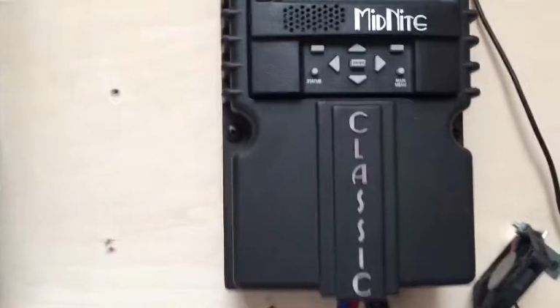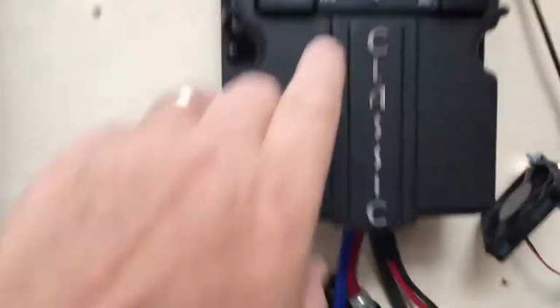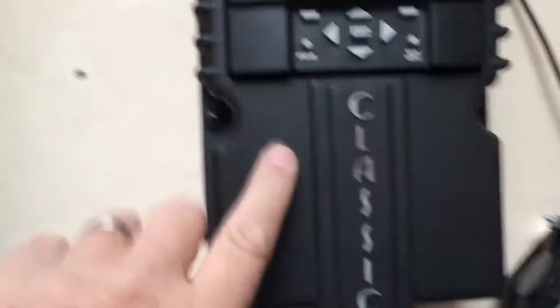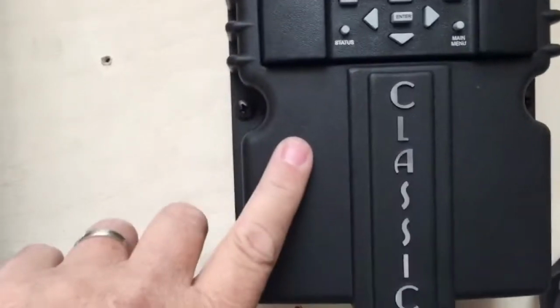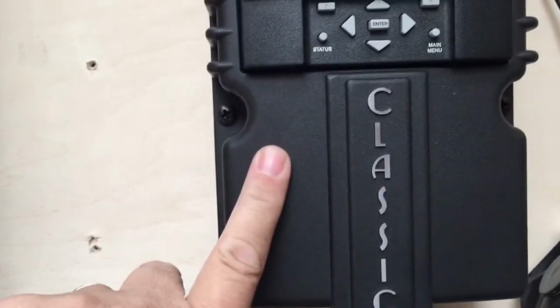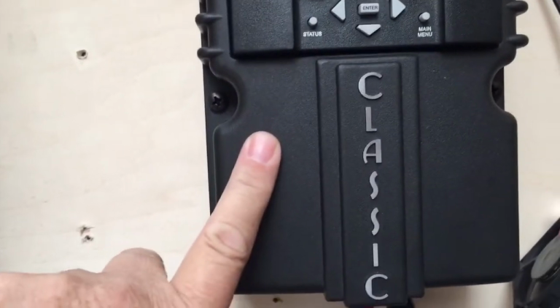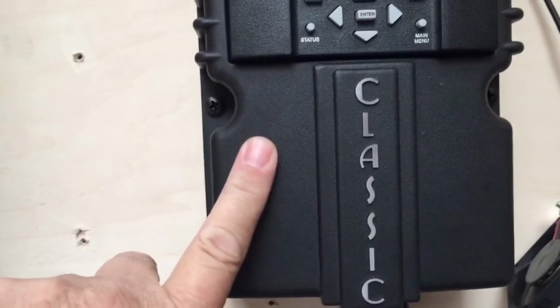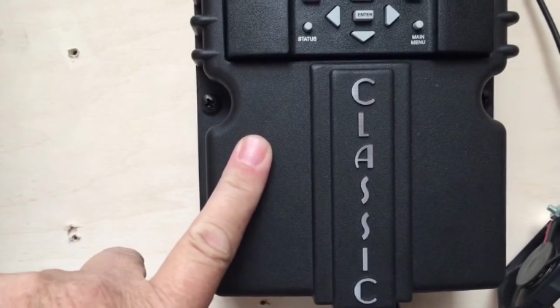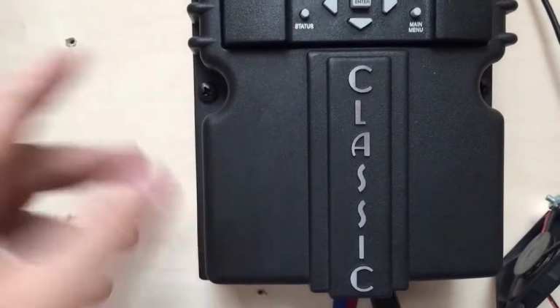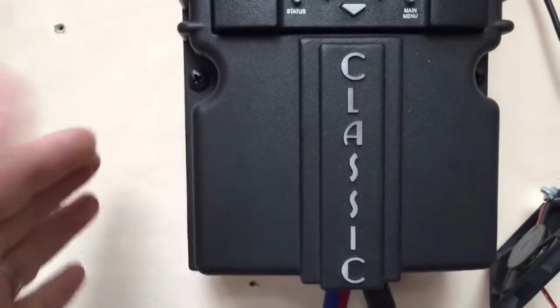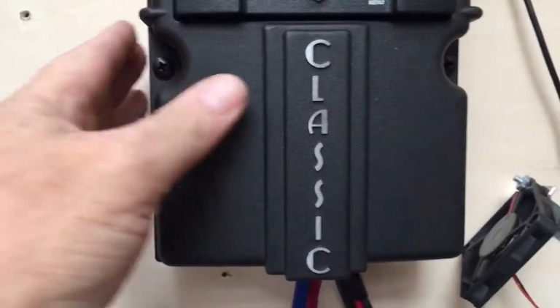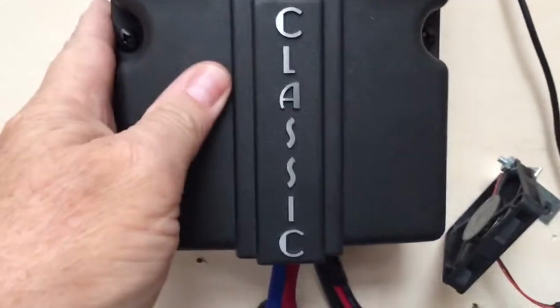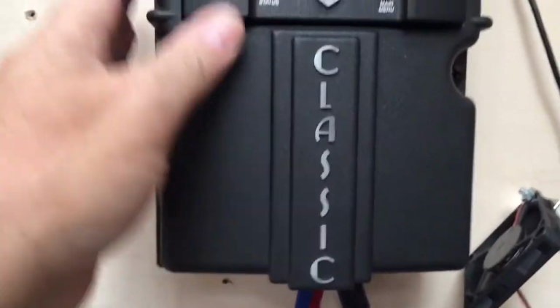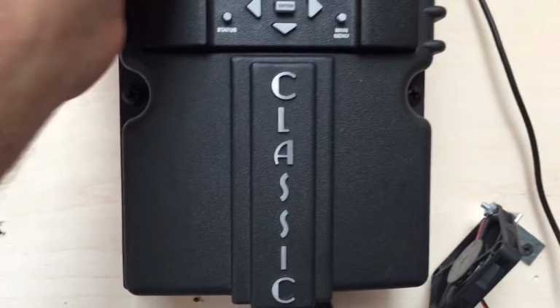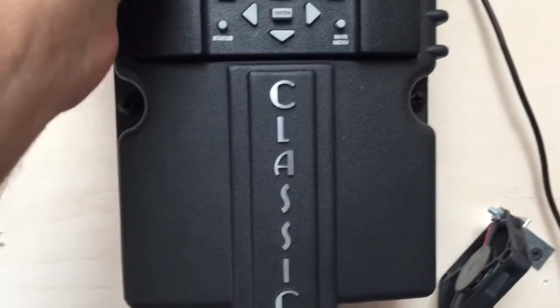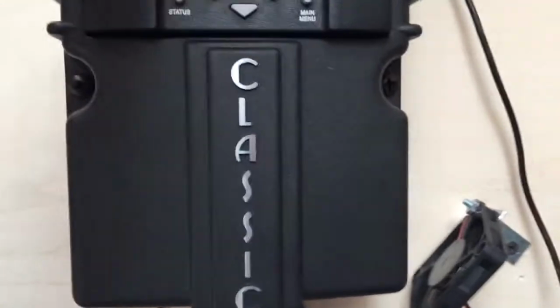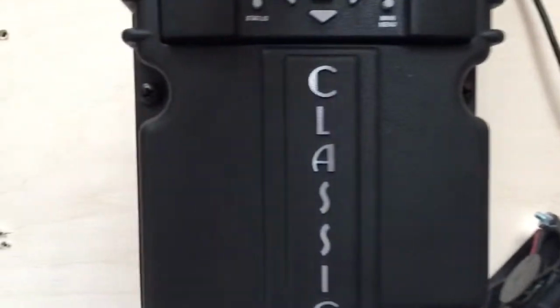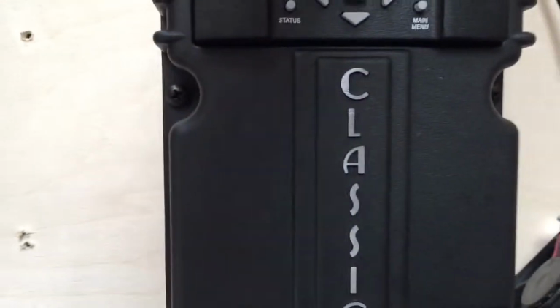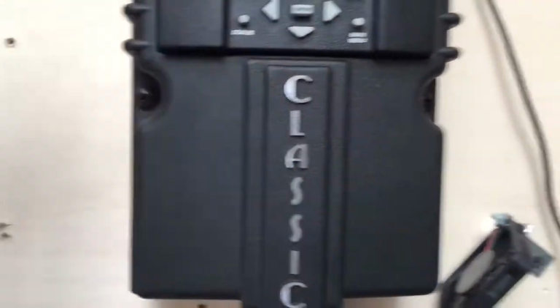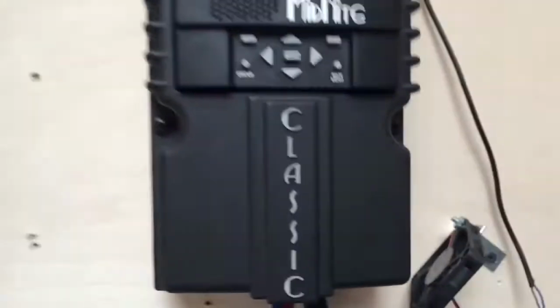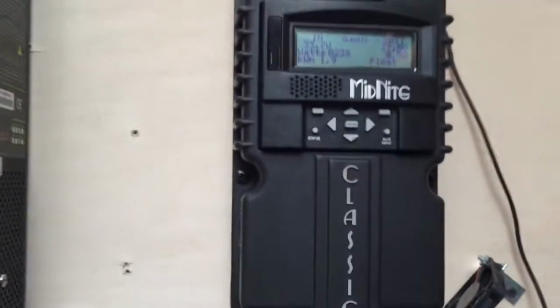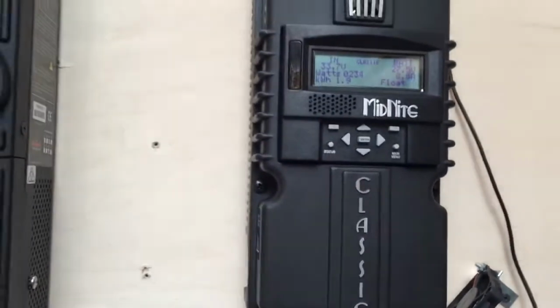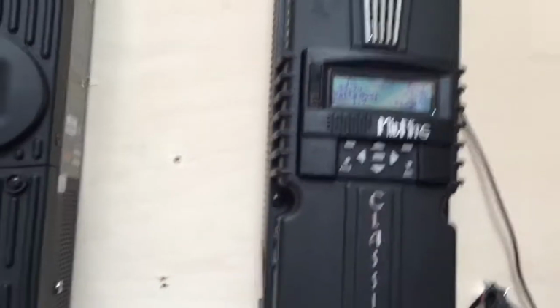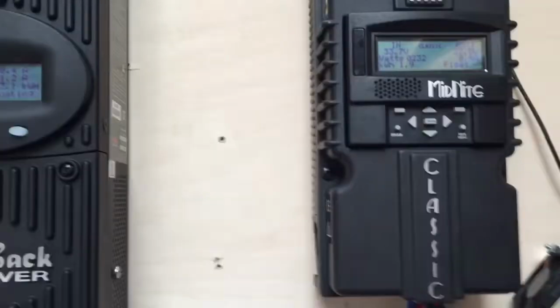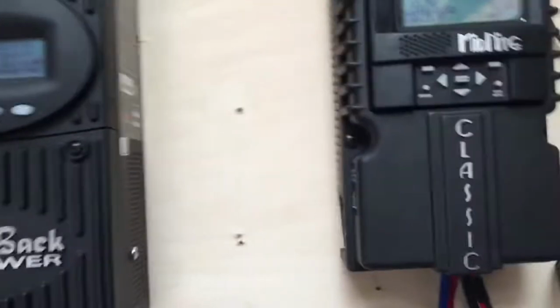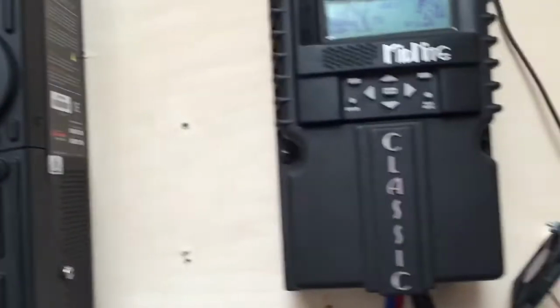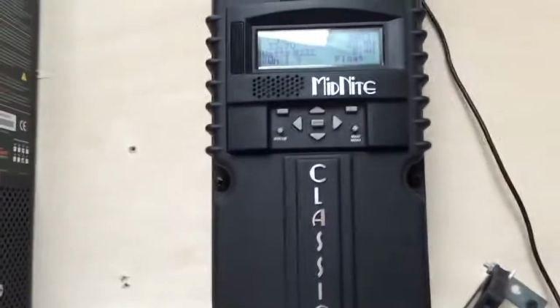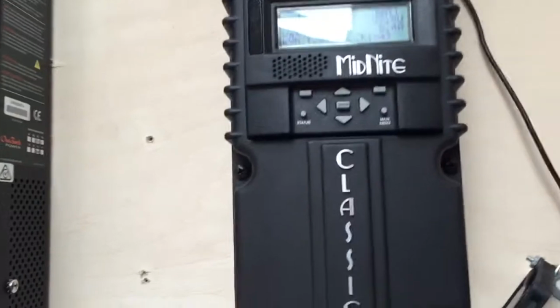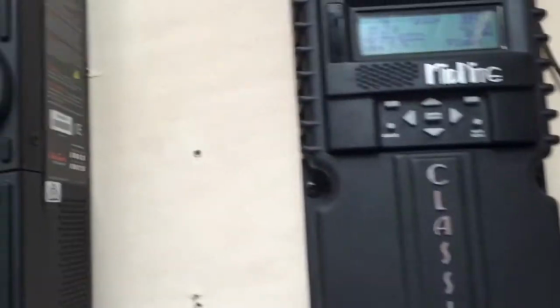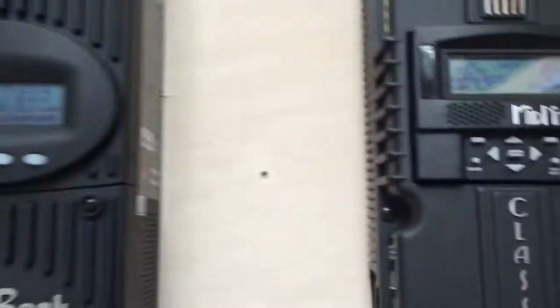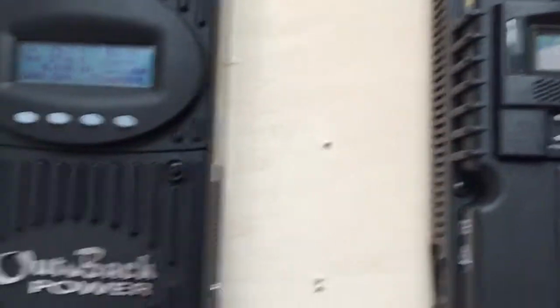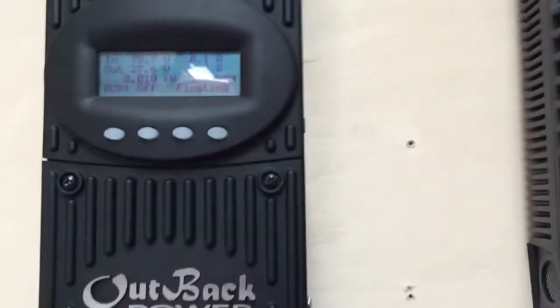Any problem I see with this? I'm not sure if it's a problem. I'm not sure if the fans work — it gets warm, but I'm not sure if the internal fans work. So I'll have to check that out this weekend also.